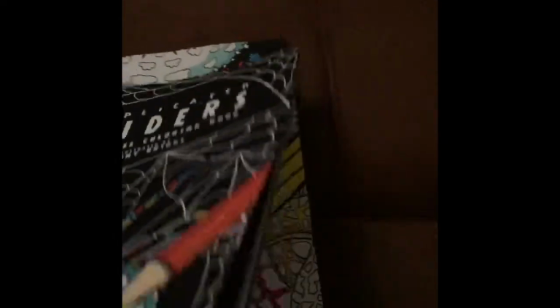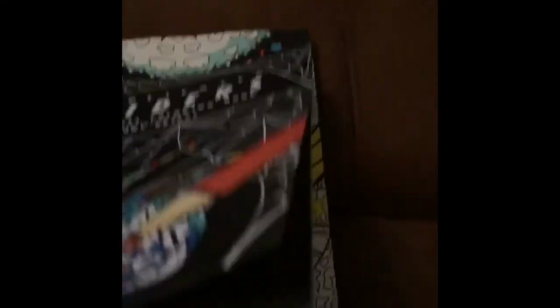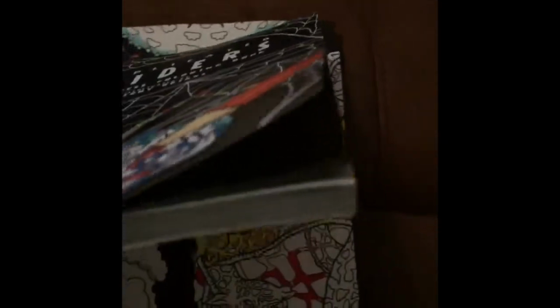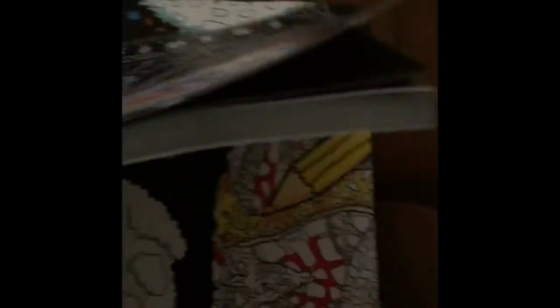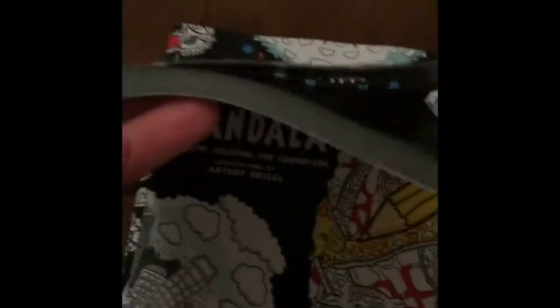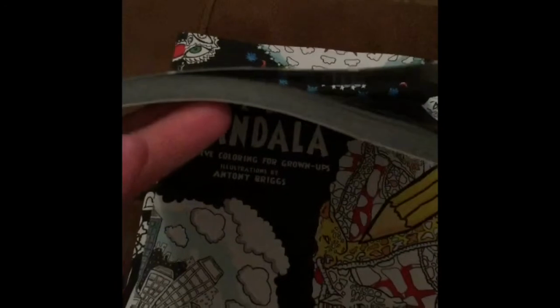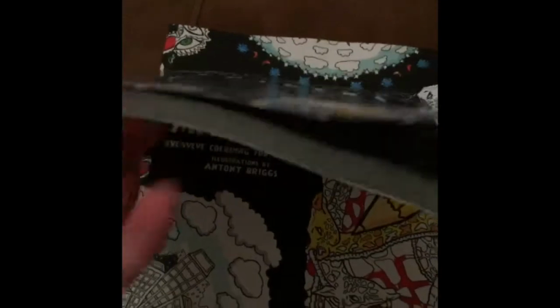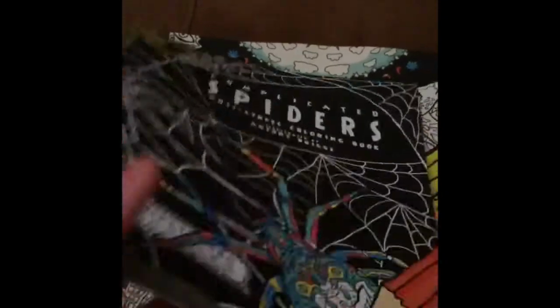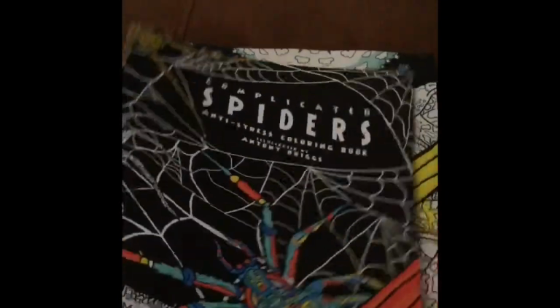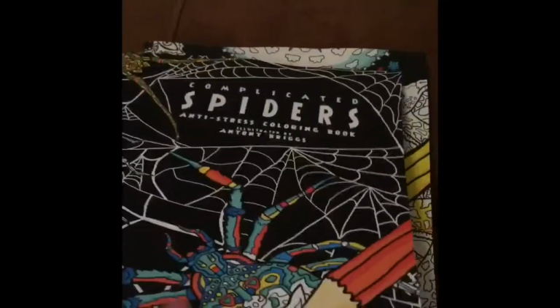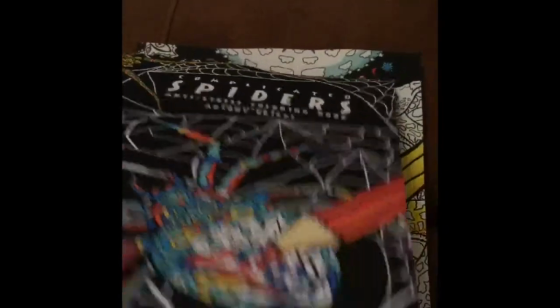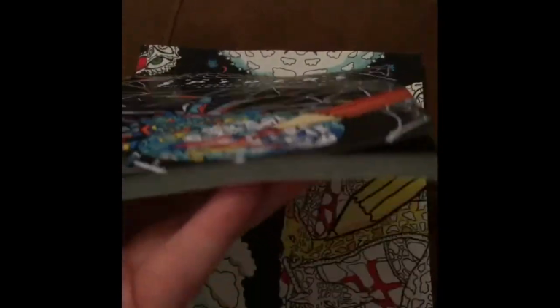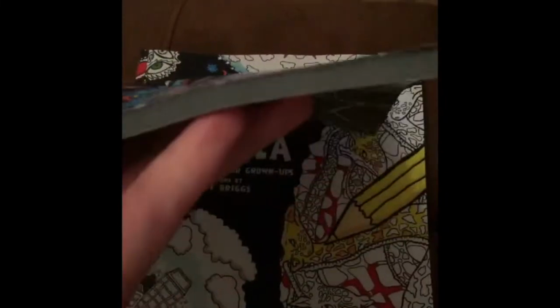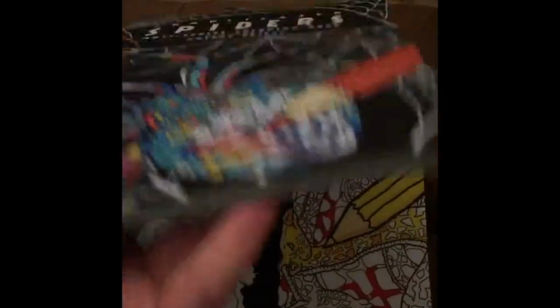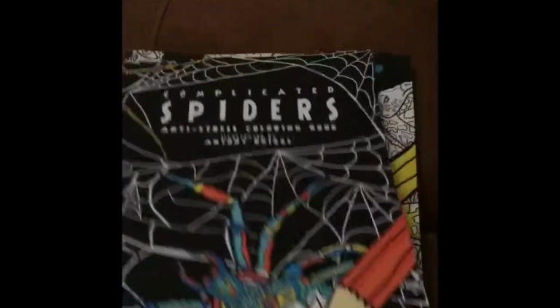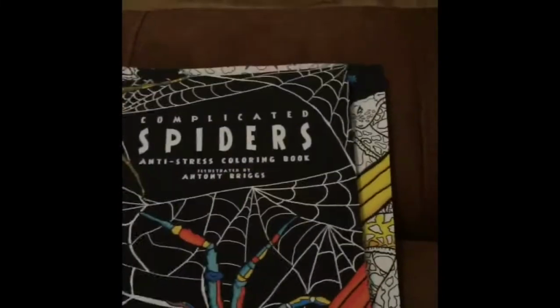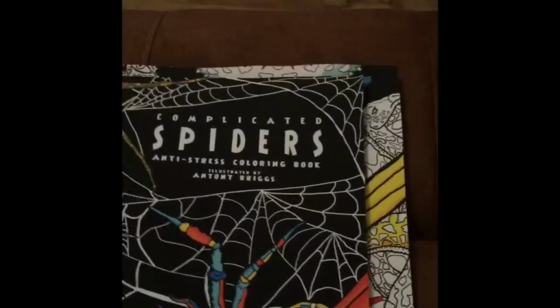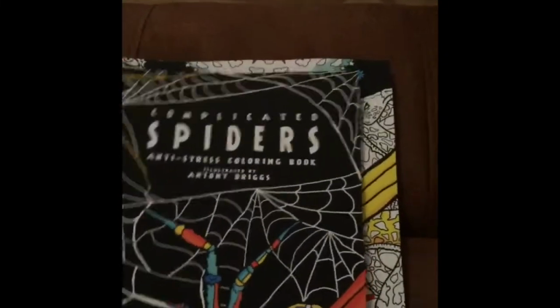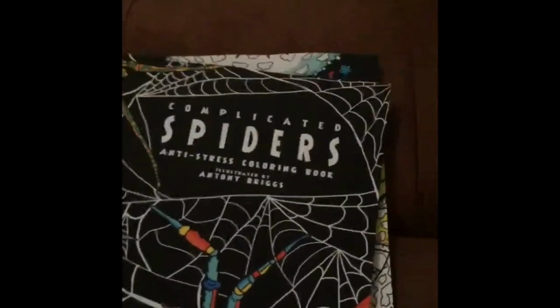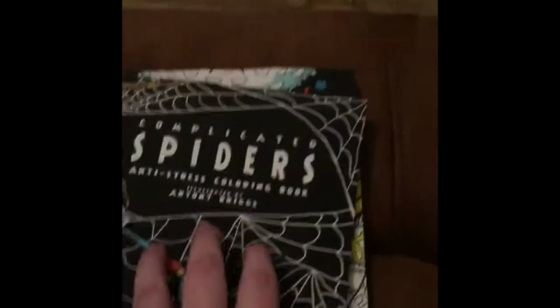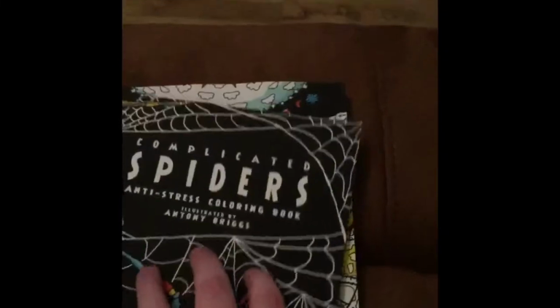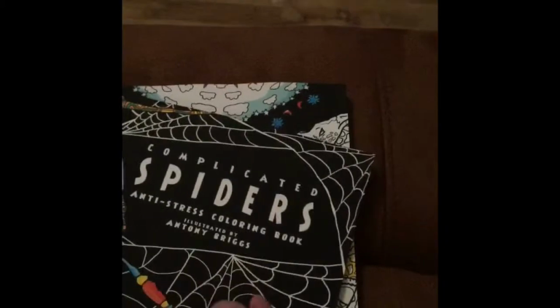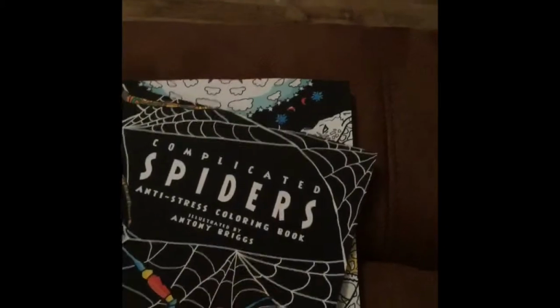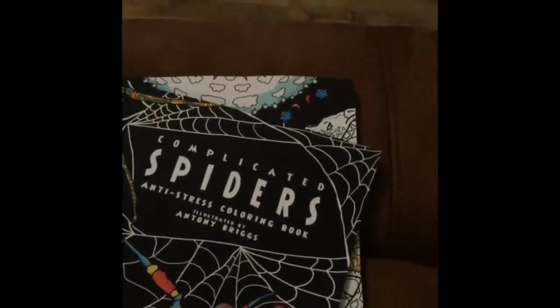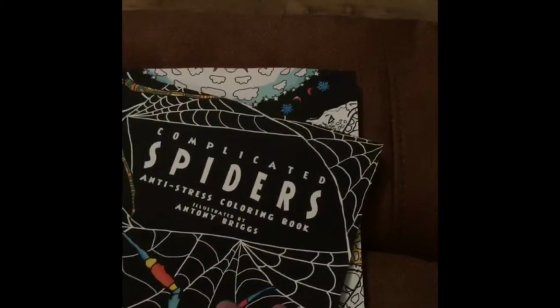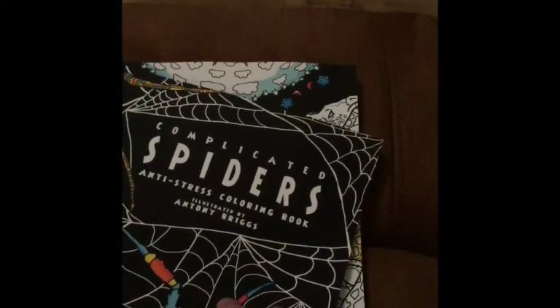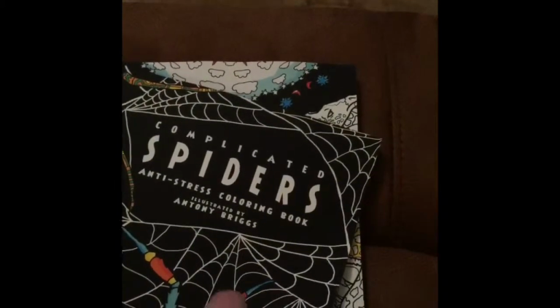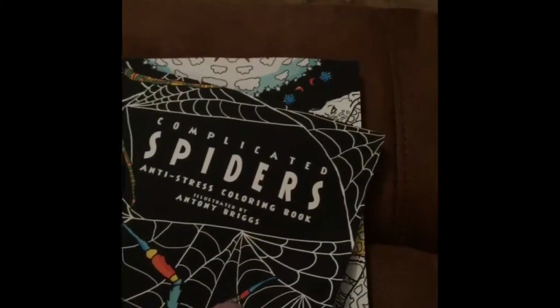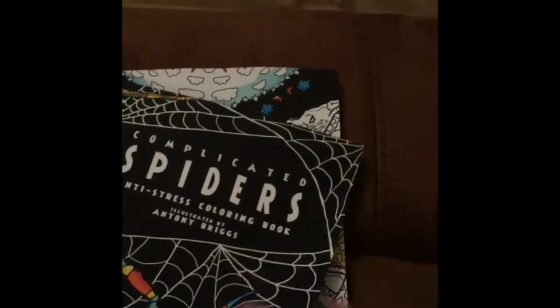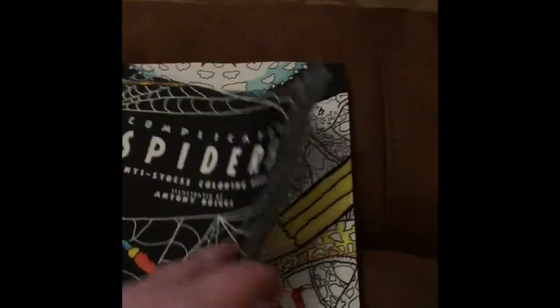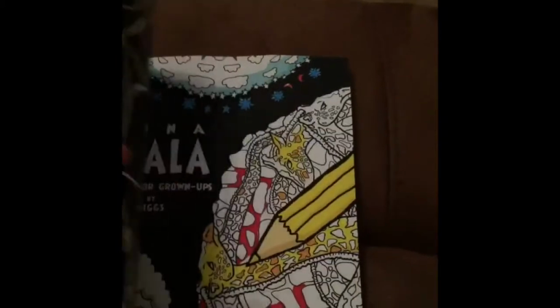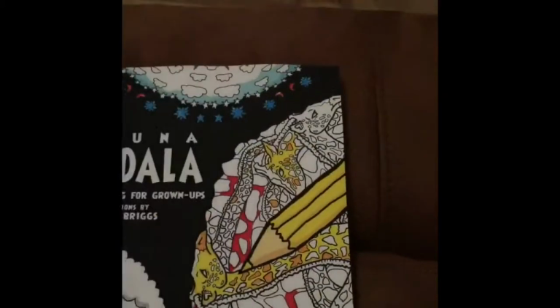They're quite thin, but they're not bad for the price. For what you pay — I think it was £17 for three.